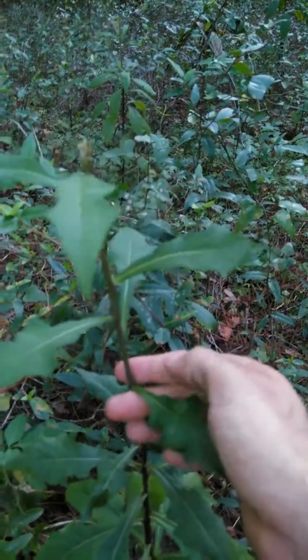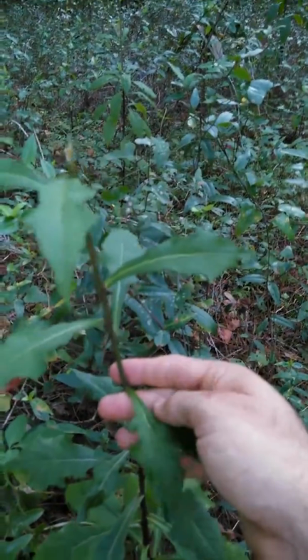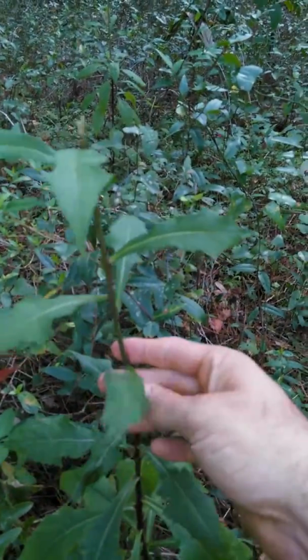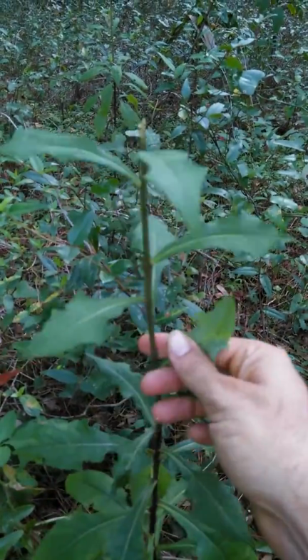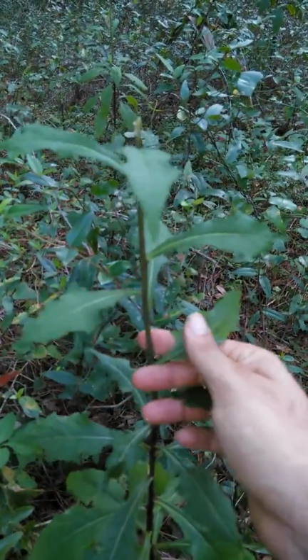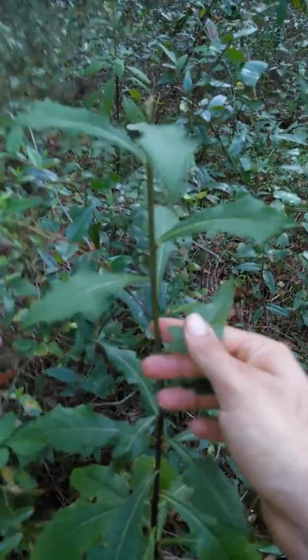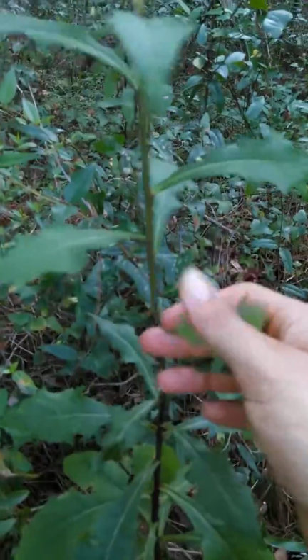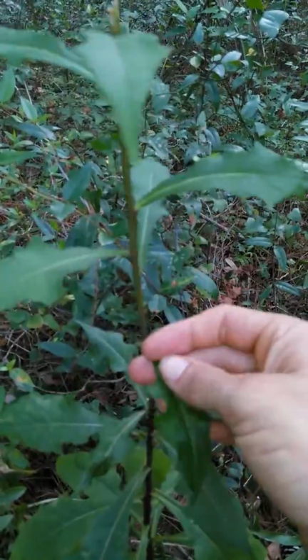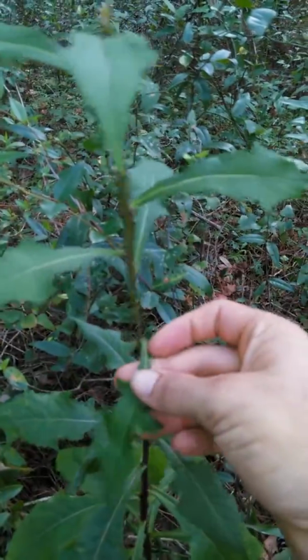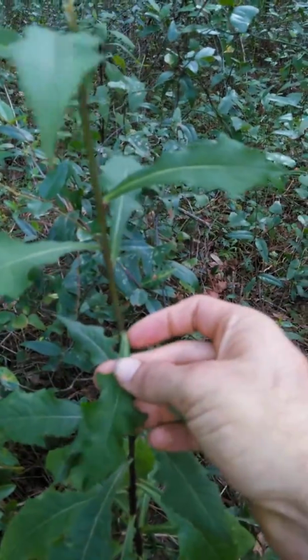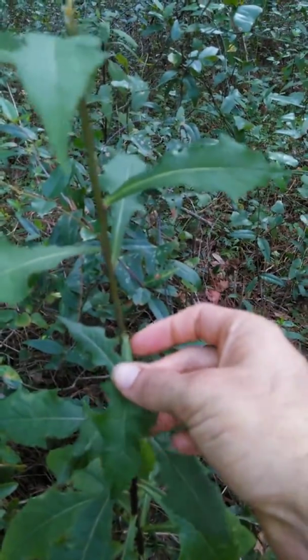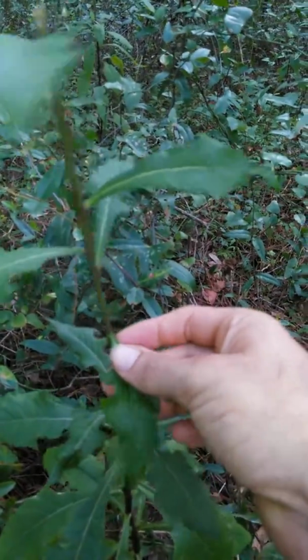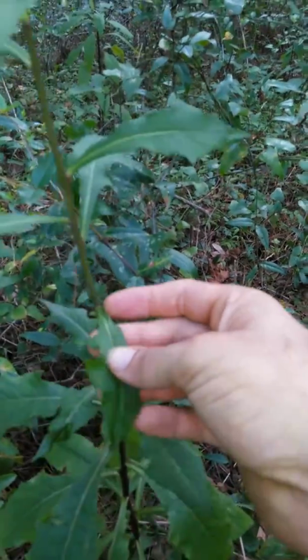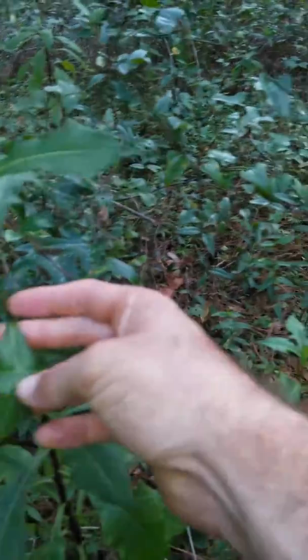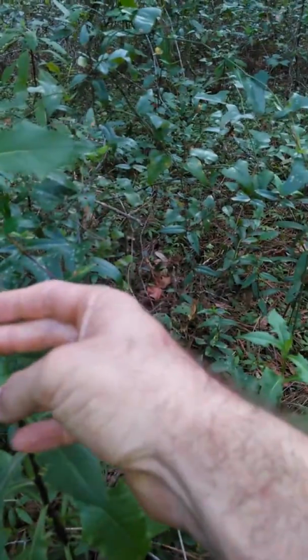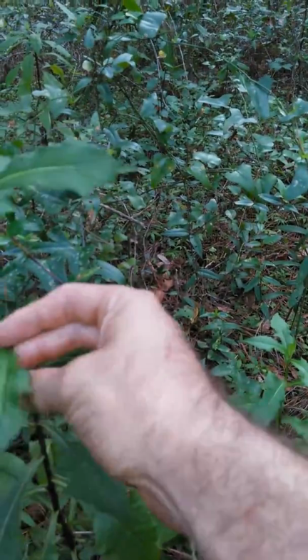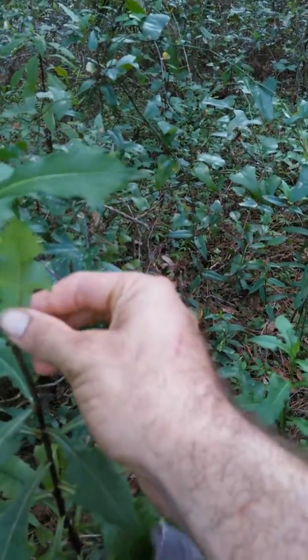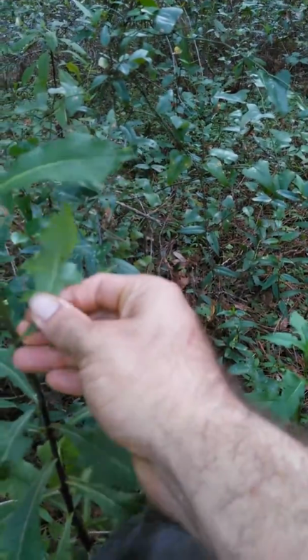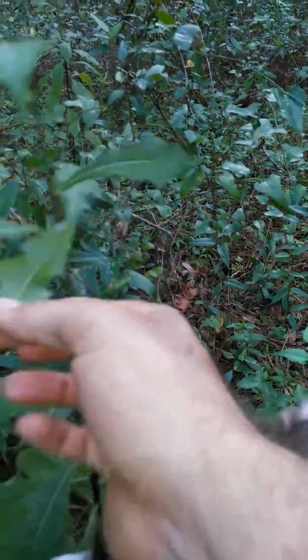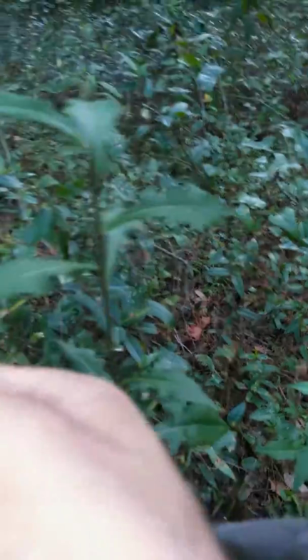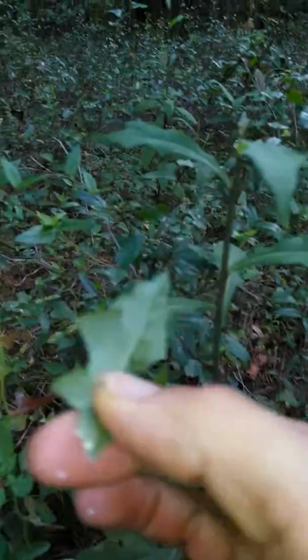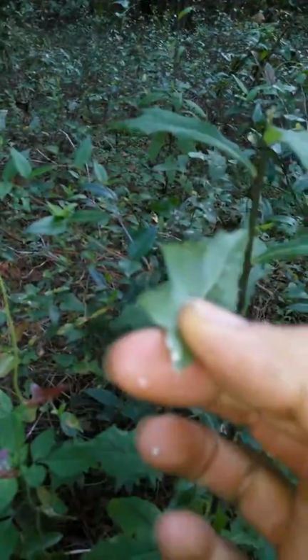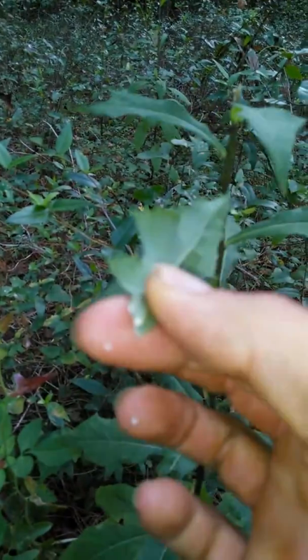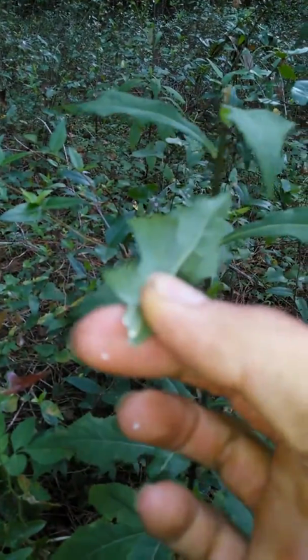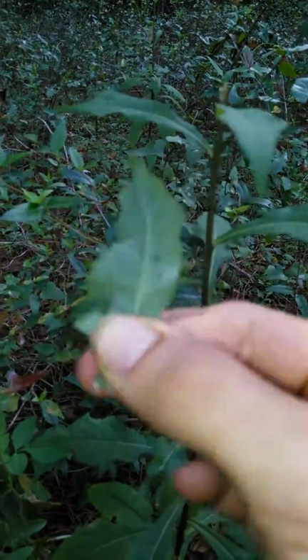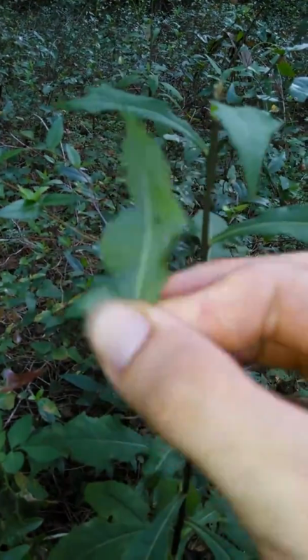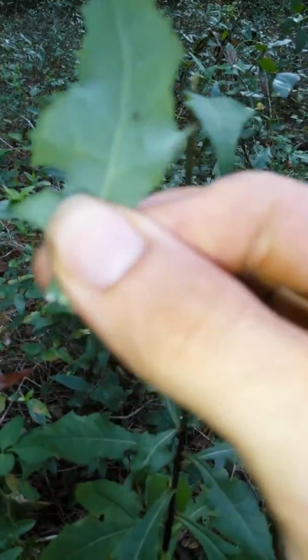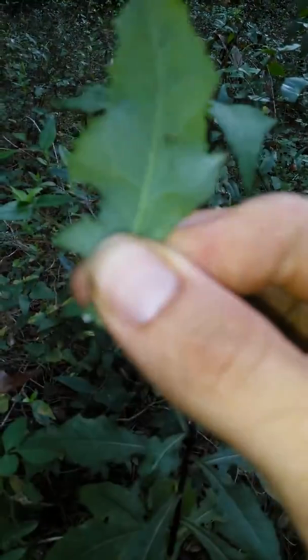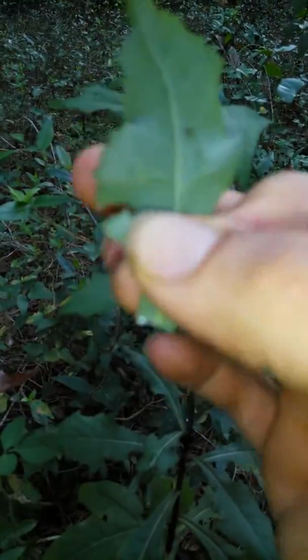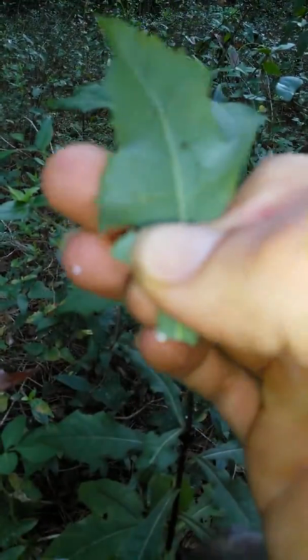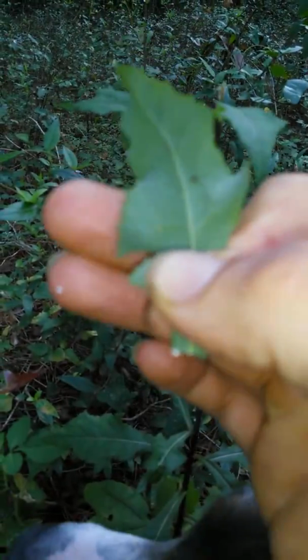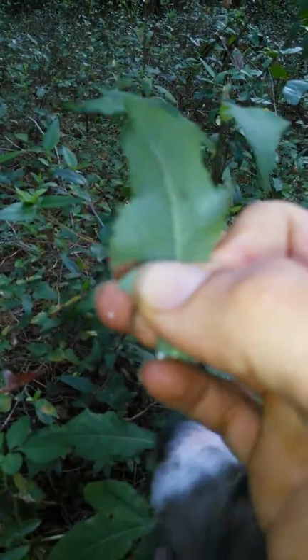I already broke the top off of it, but these leaves — you really want to boil the leaves. I would watch out too if you're going to pick these leaves. There's like a sap in there, as you can see. It's wild lettuce. Light little hedginess on the sides.